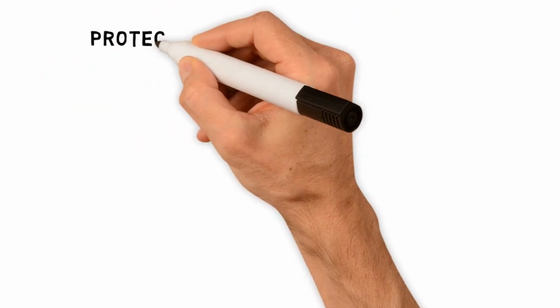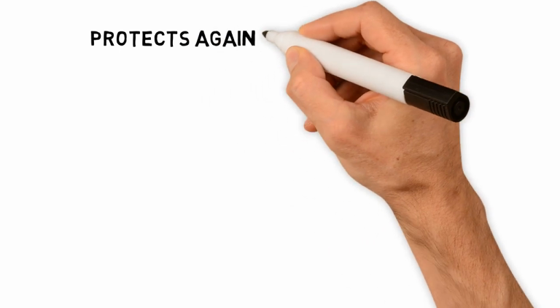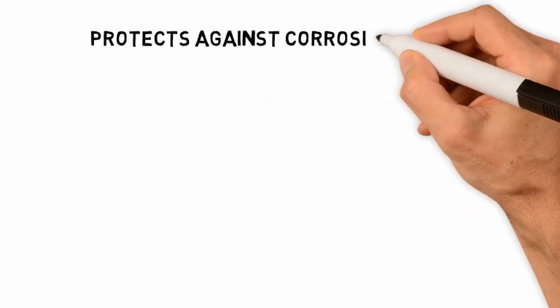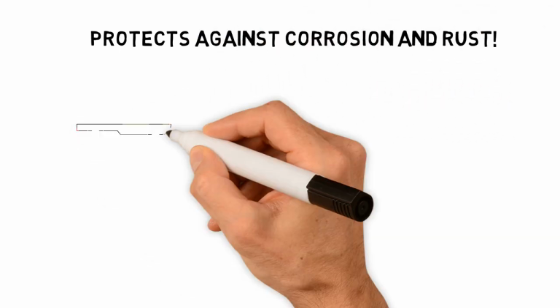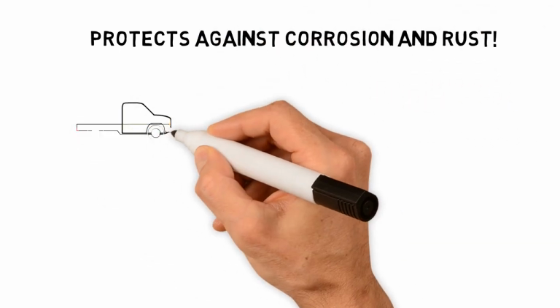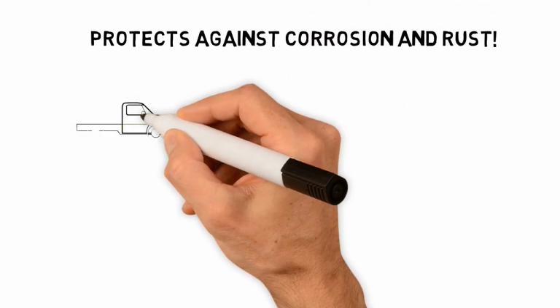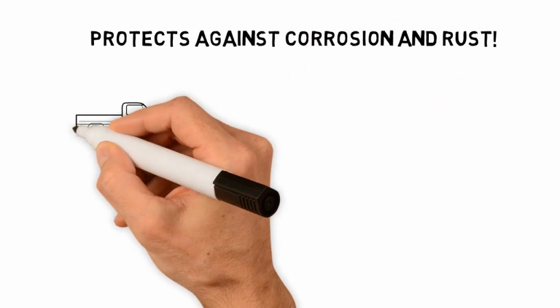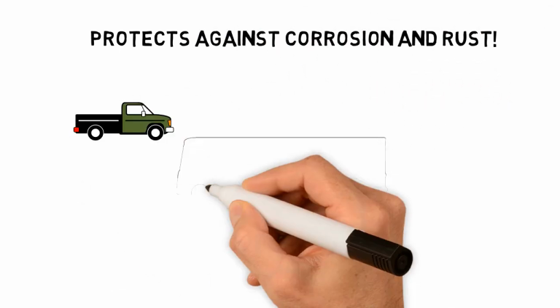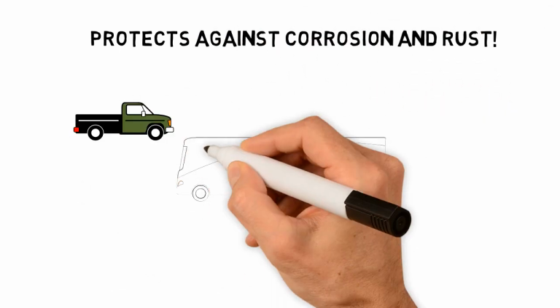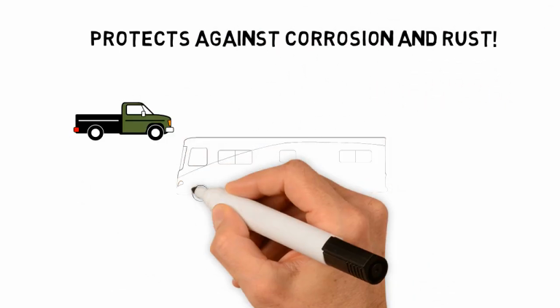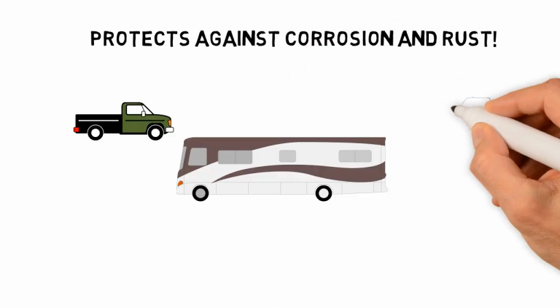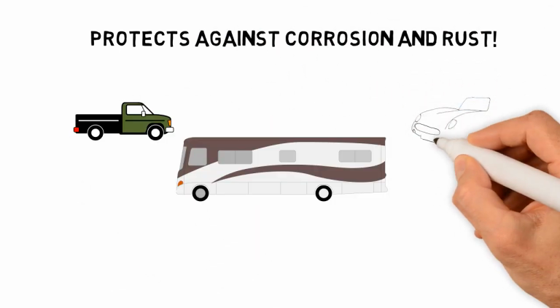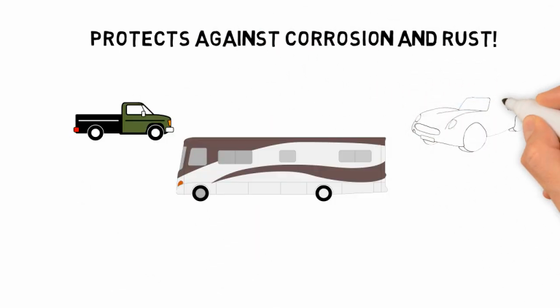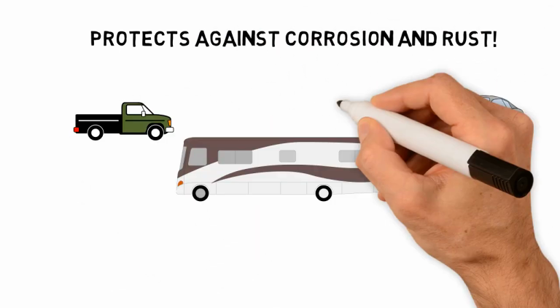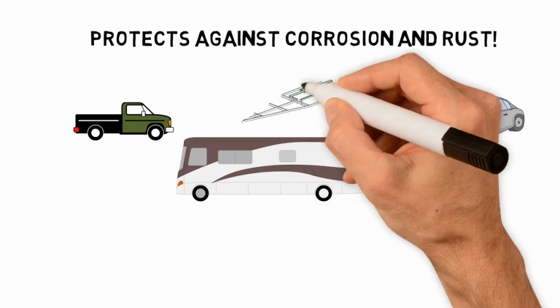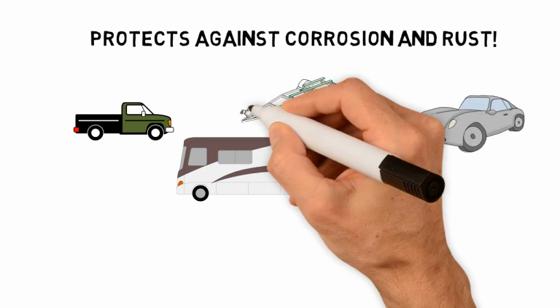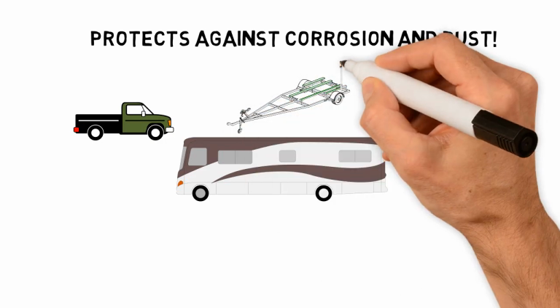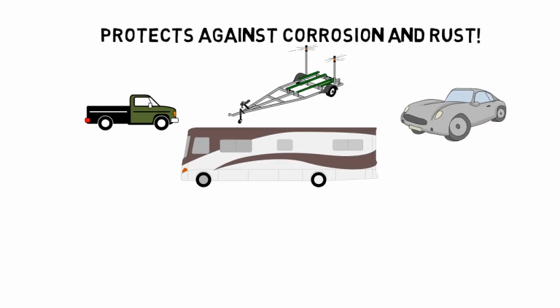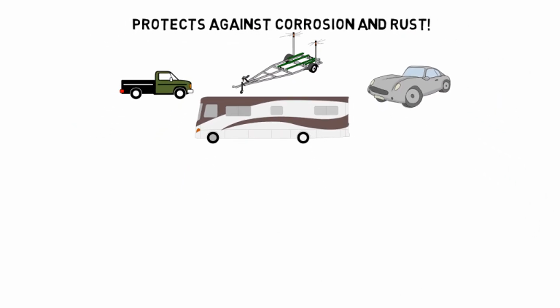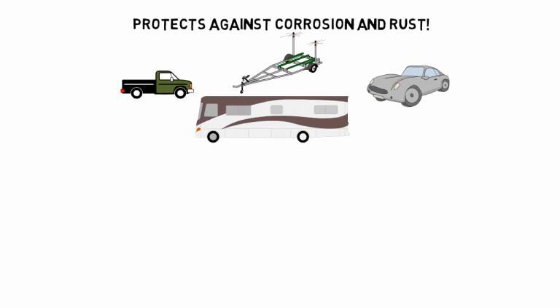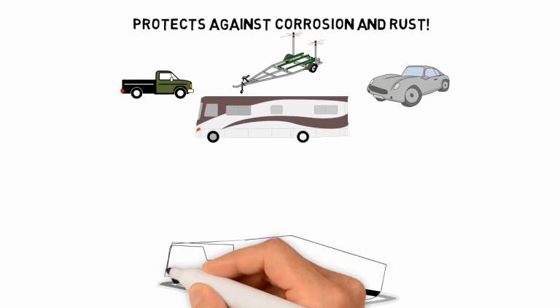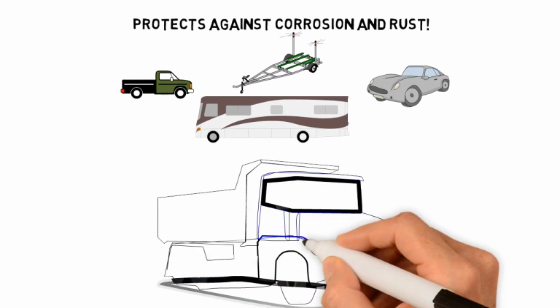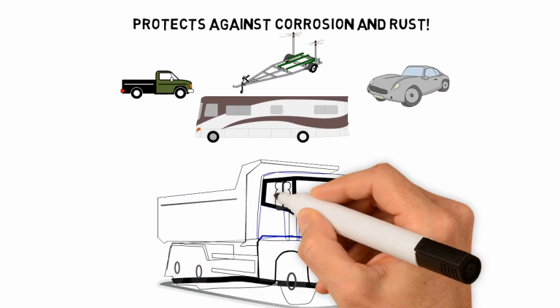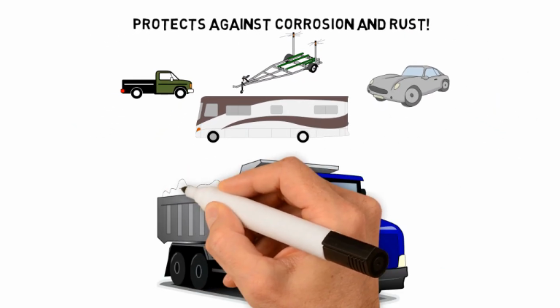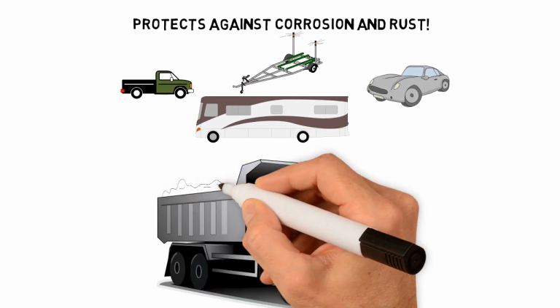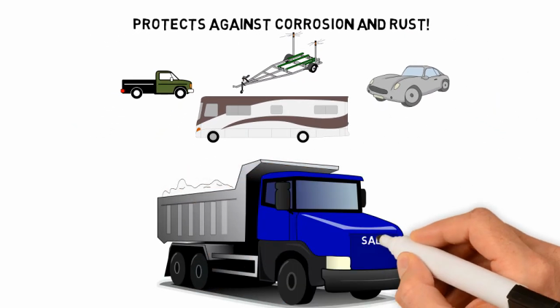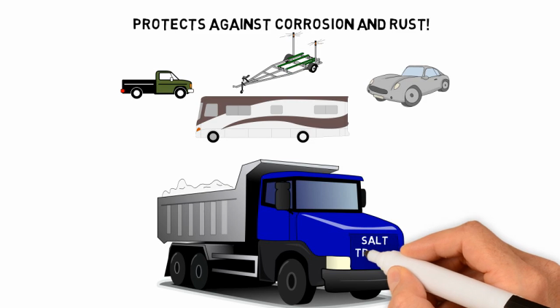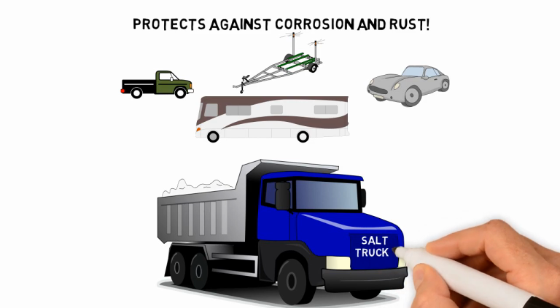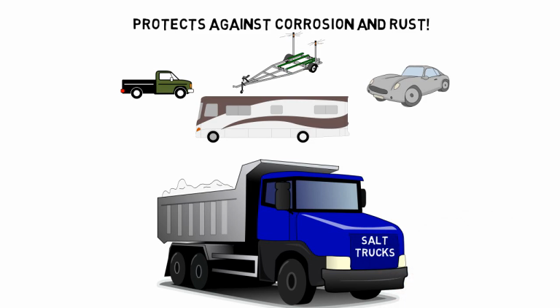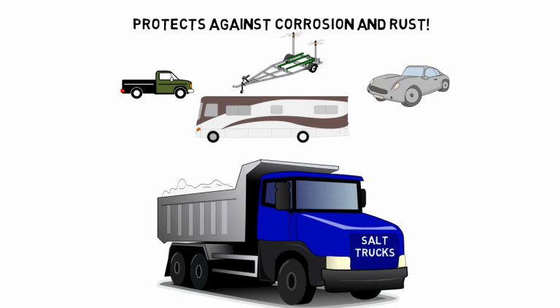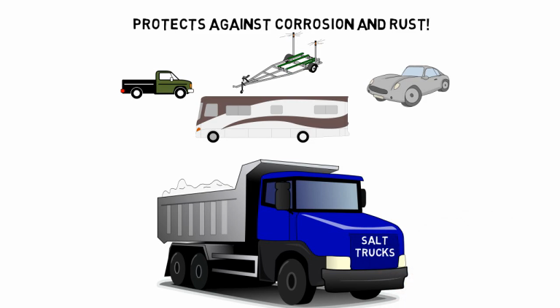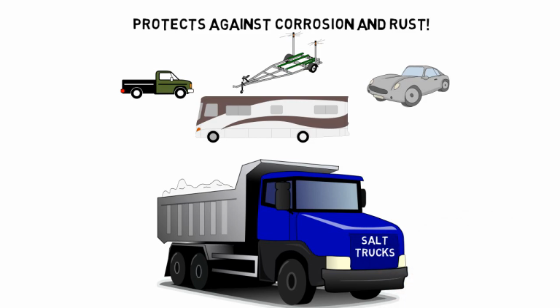Redneck Rubber has also proven to provide exceptional protection against corrosion and rust on the underside of trucks, RVs, cars, and trailers. Even road salt is no challenge for this bad boy.